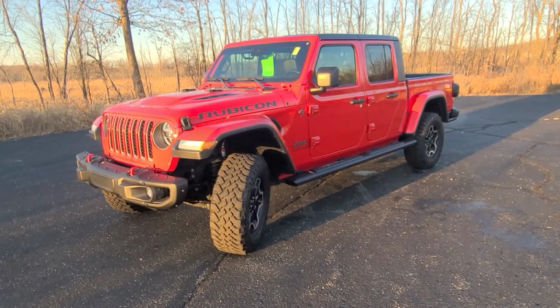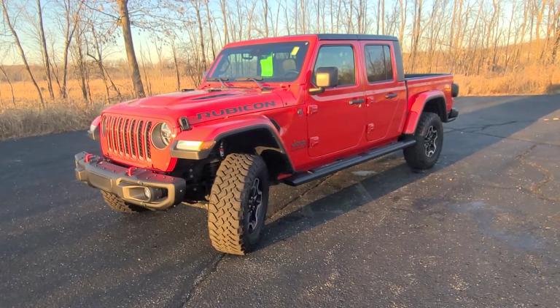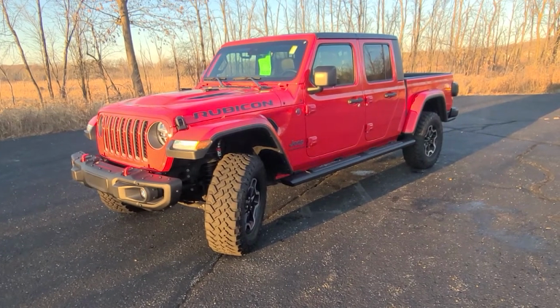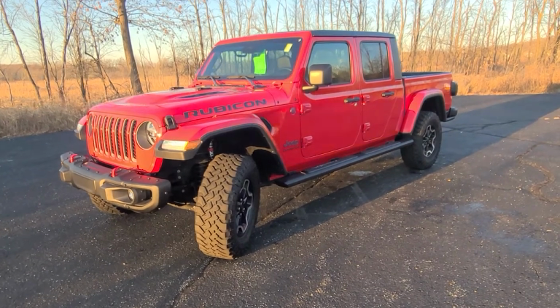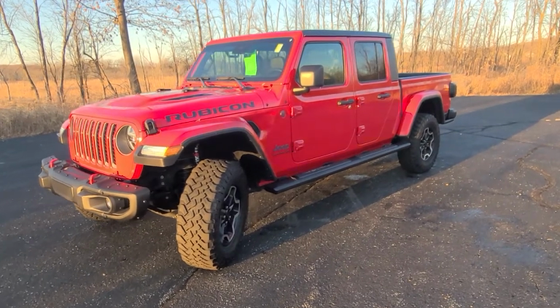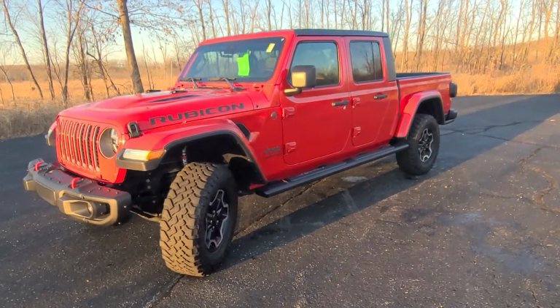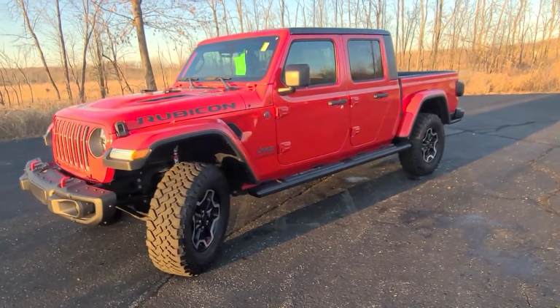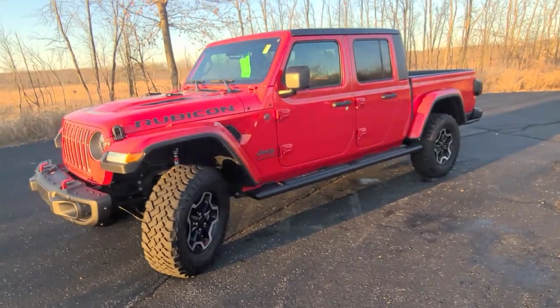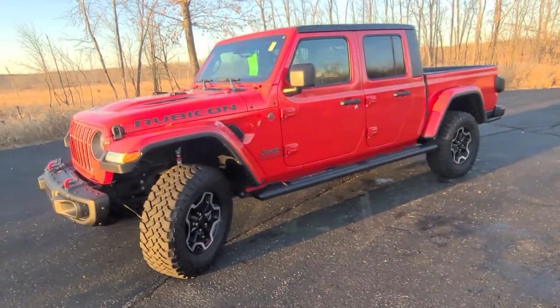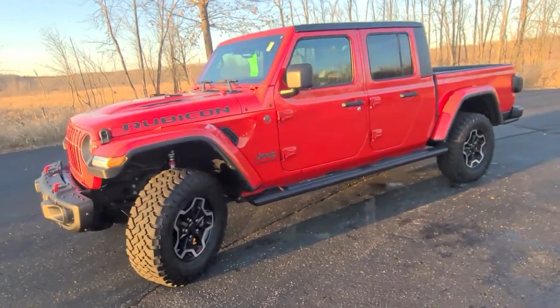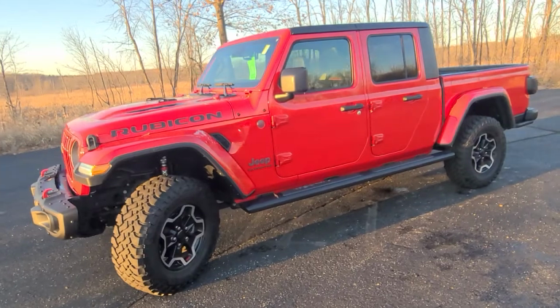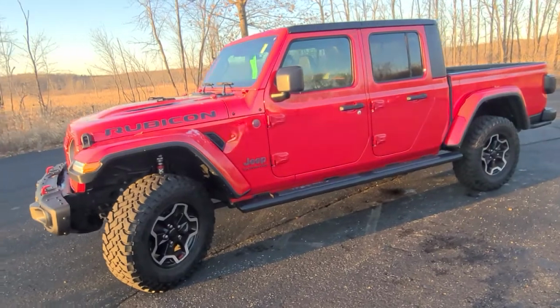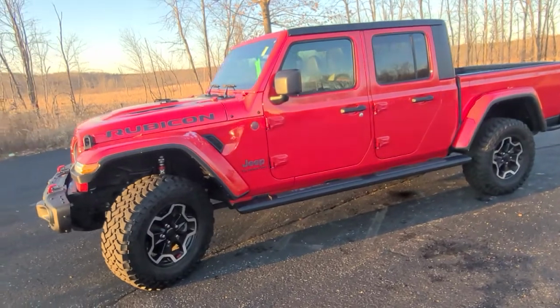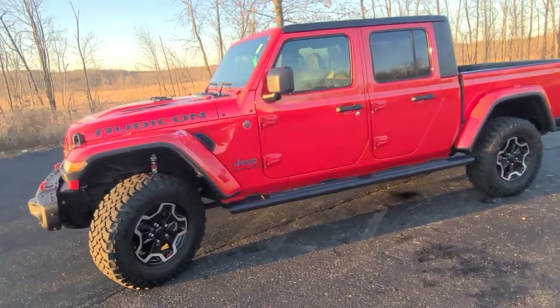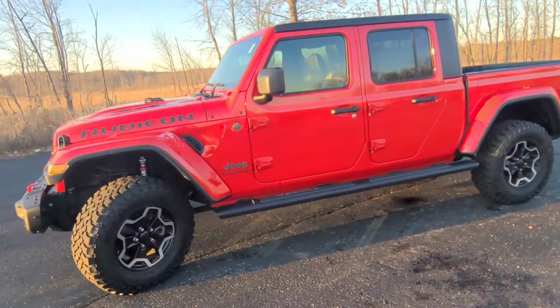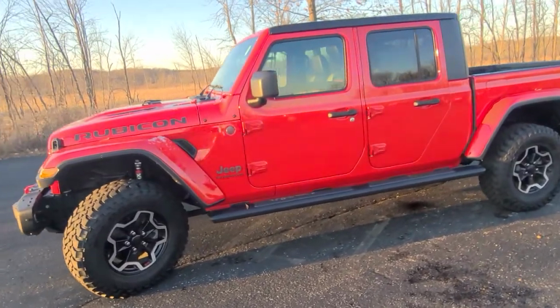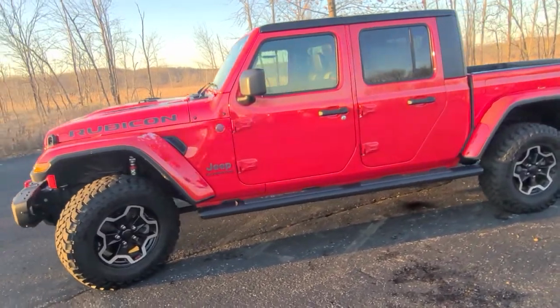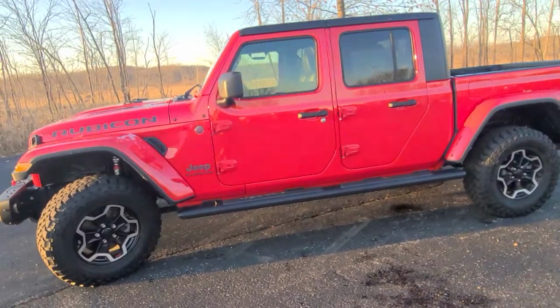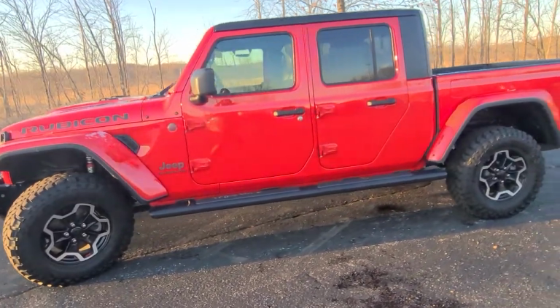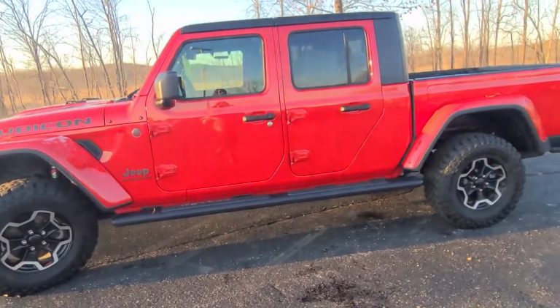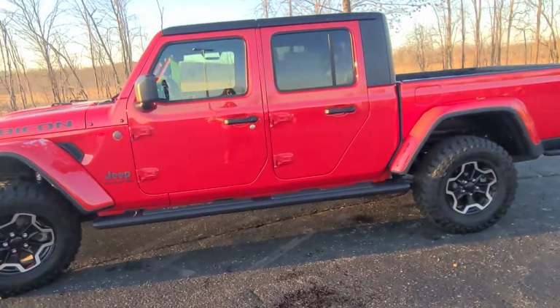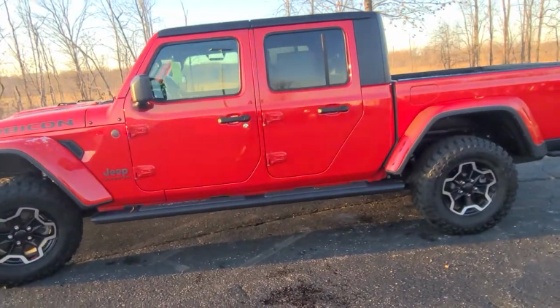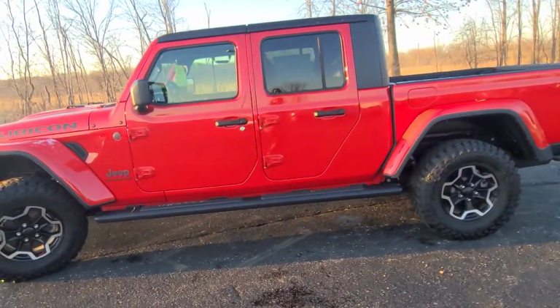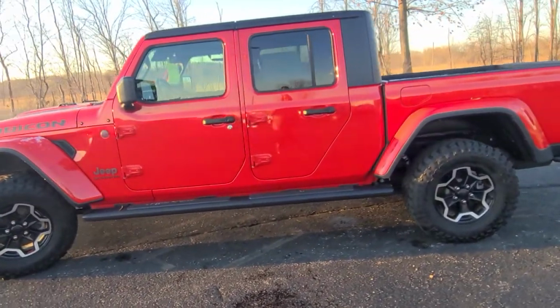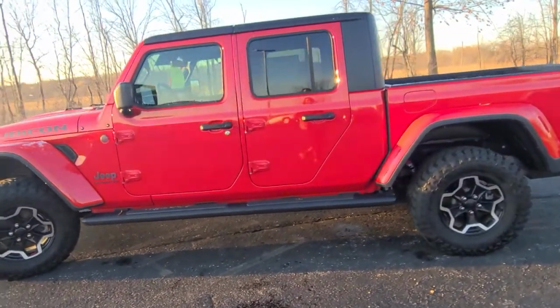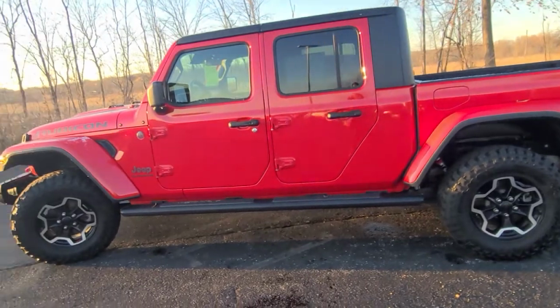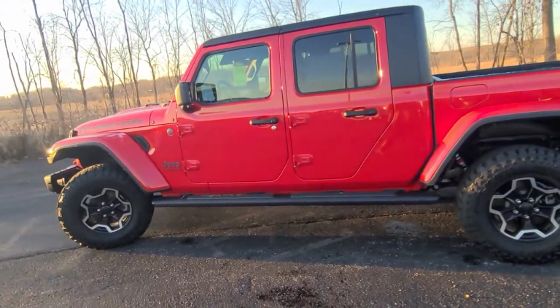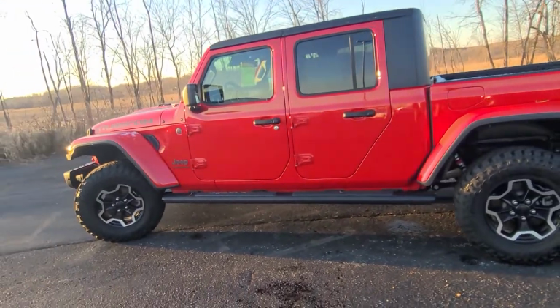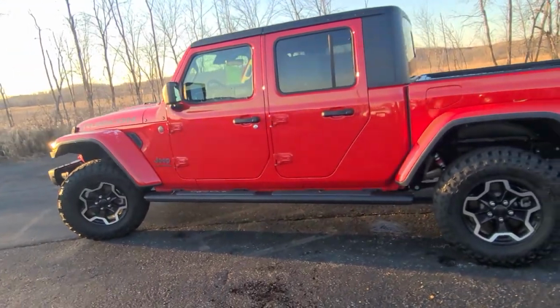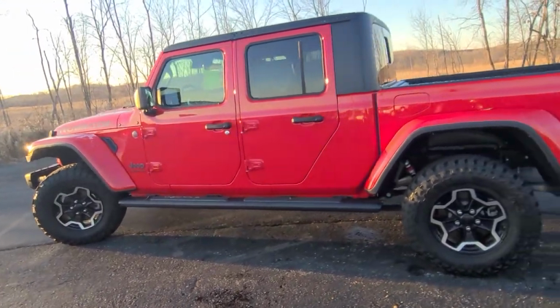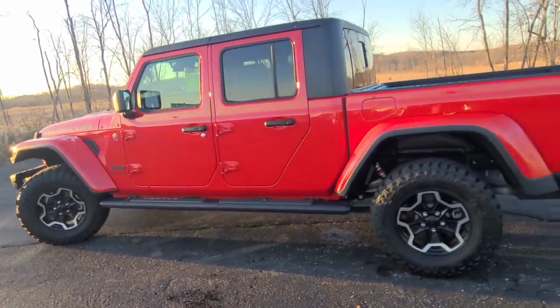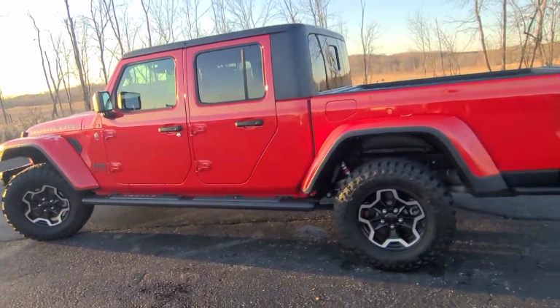Hey guys, Danae here at Rust Aero Toyota in West Bend. Wanted to show you one of our really nice fresh trades that we just got in — it's a 2020 Jeep Rubicon Gladiator.